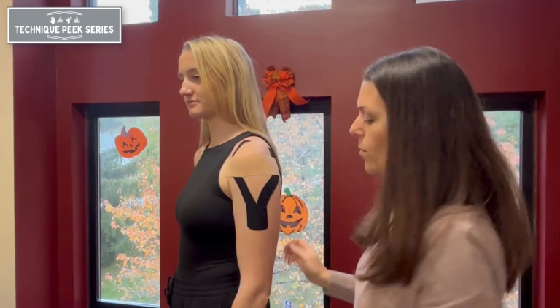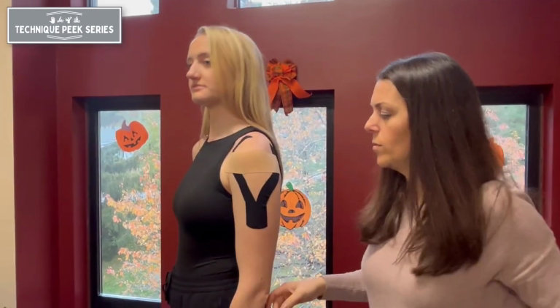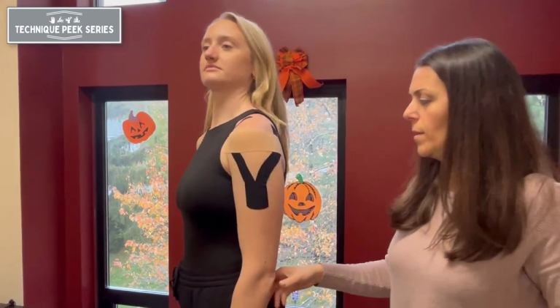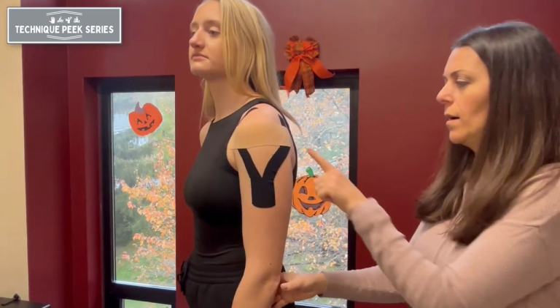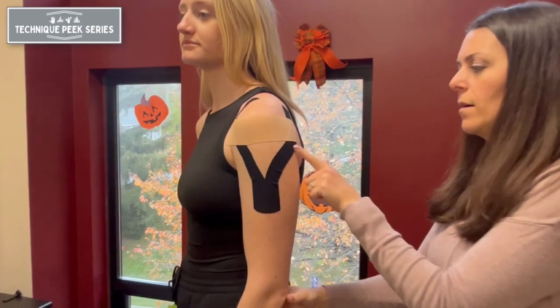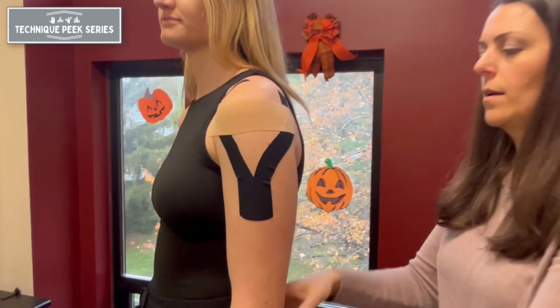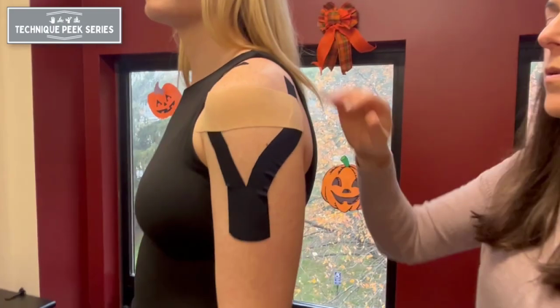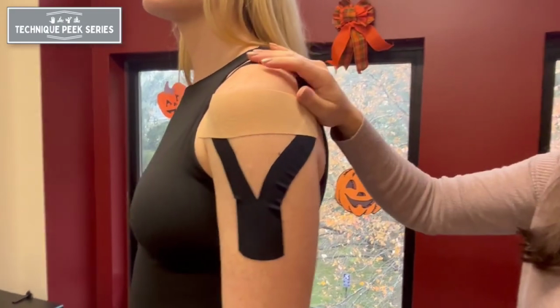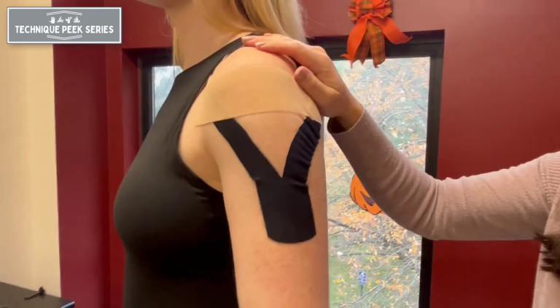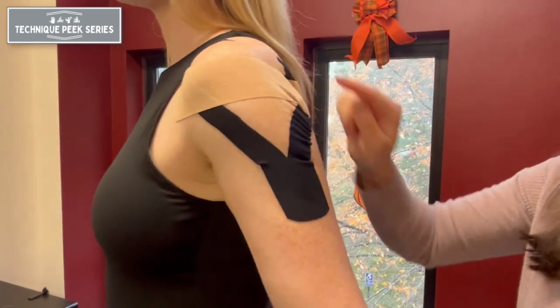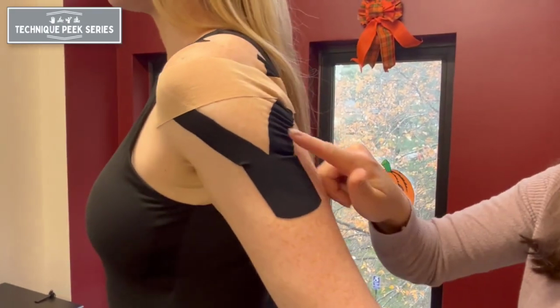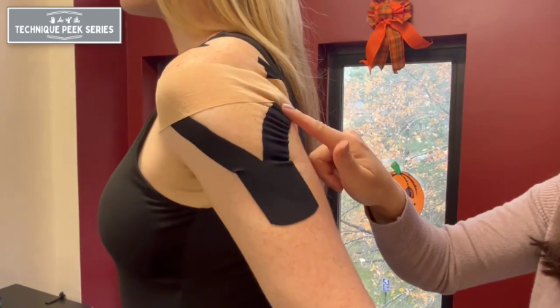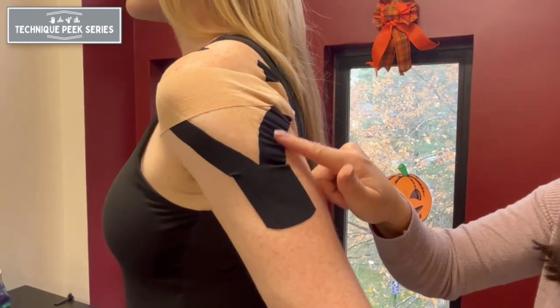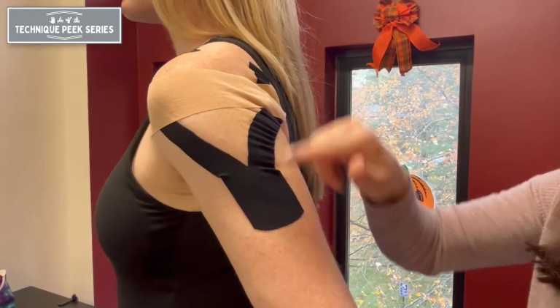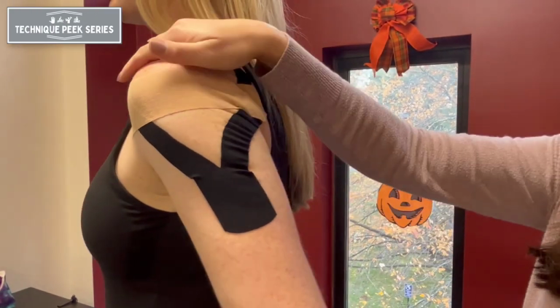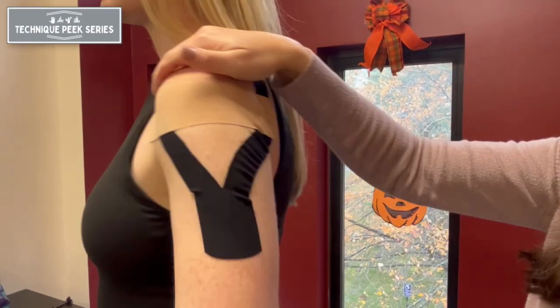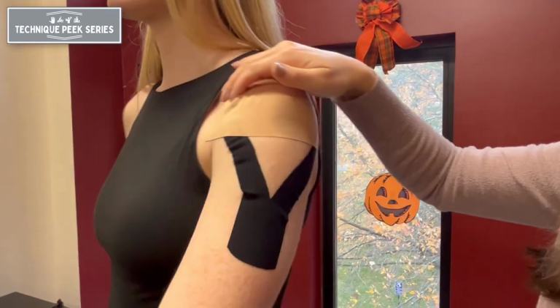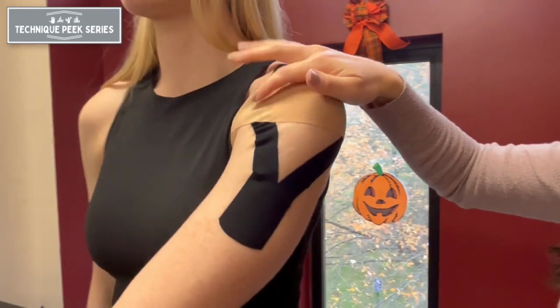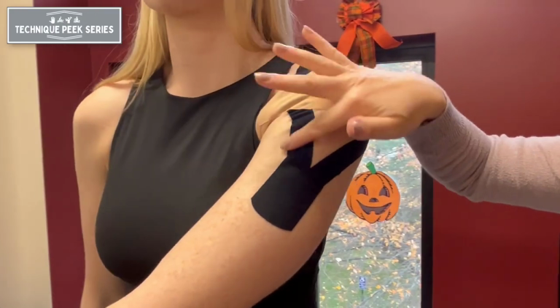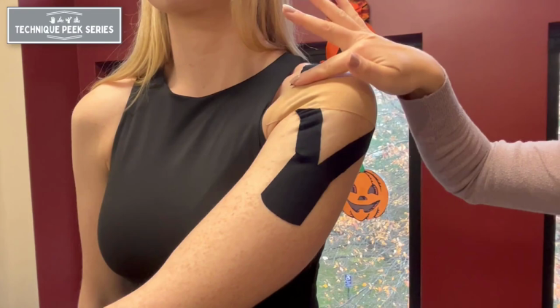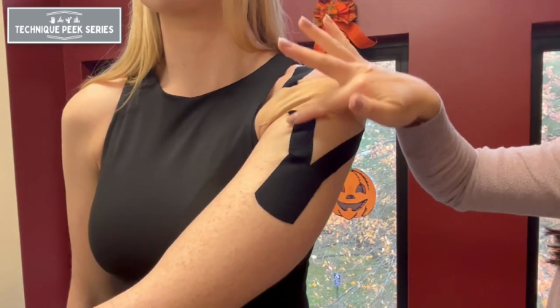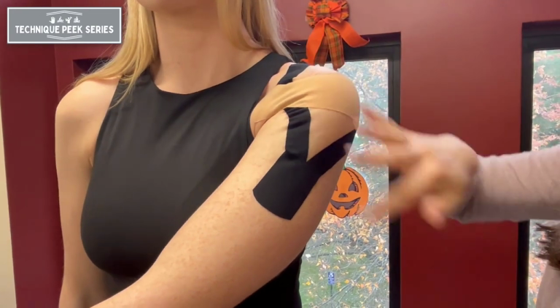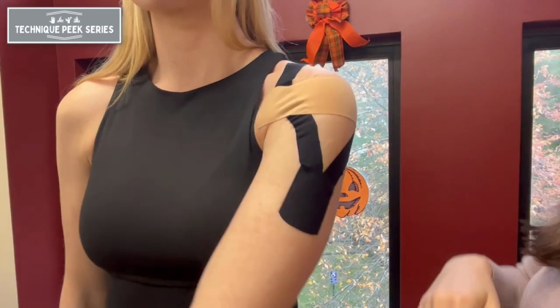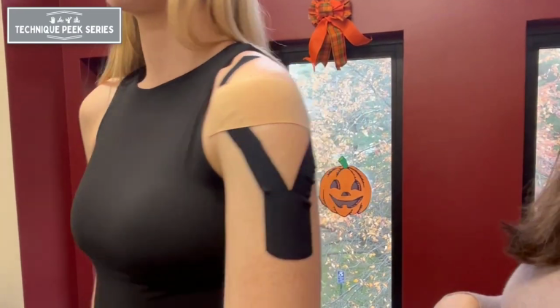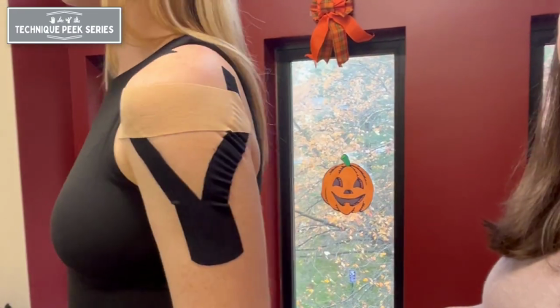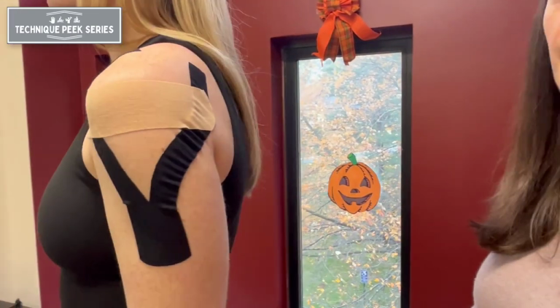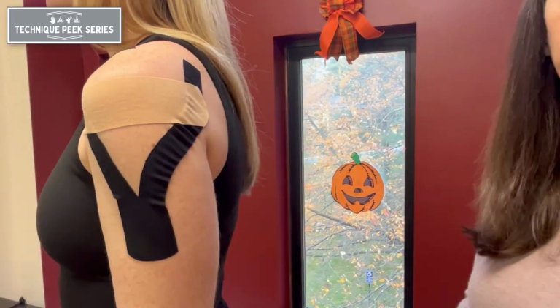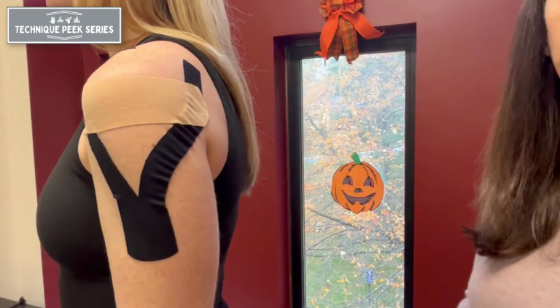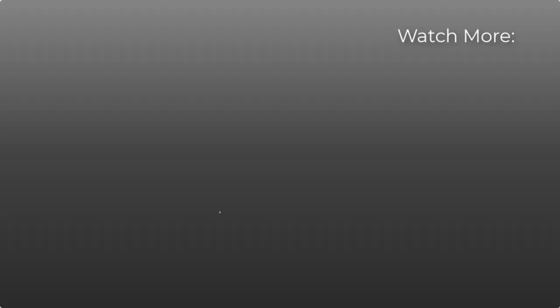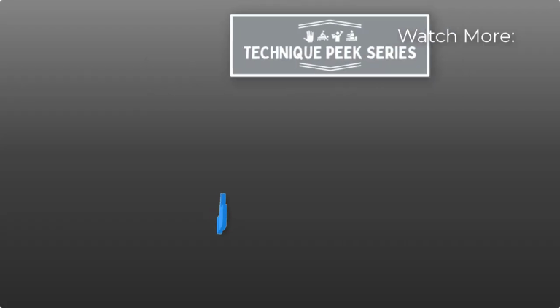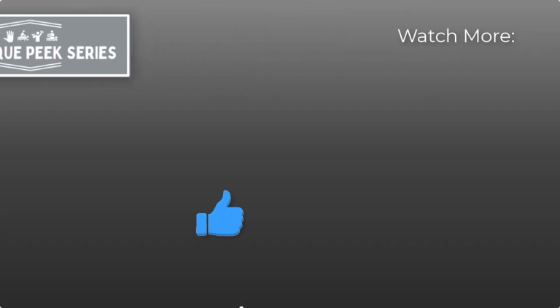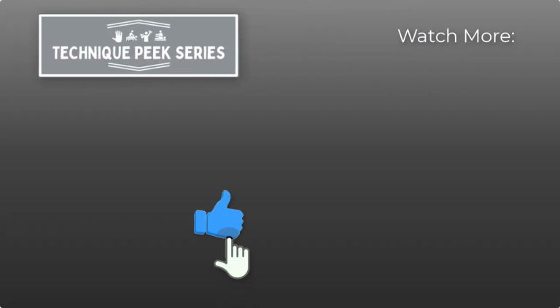The convolutions or wrinkles in the tape that you see with active motion are the top layer of the skin being elevated and providing proprioceptive feedback to the involved muscles.